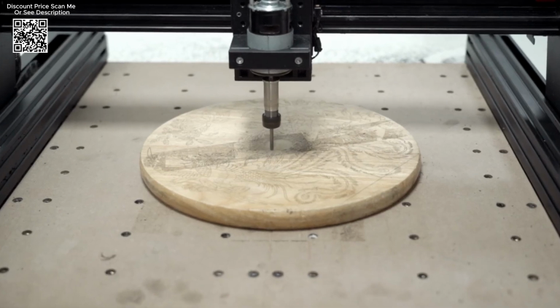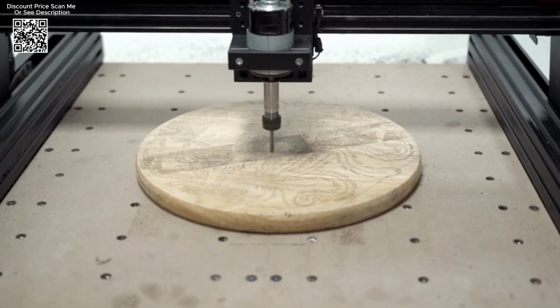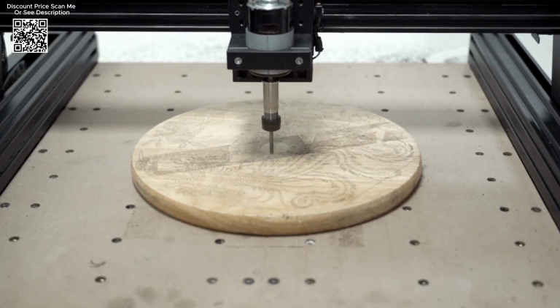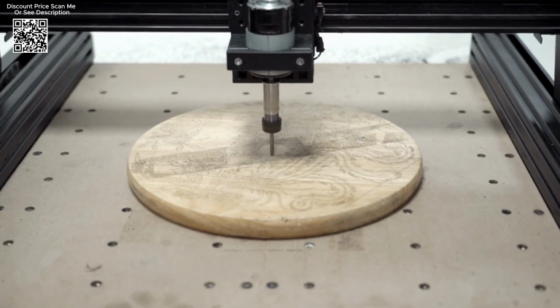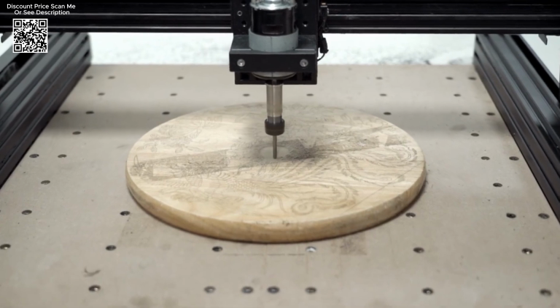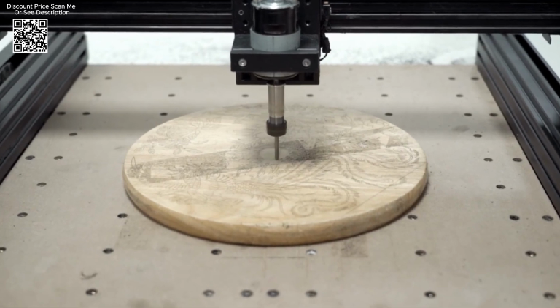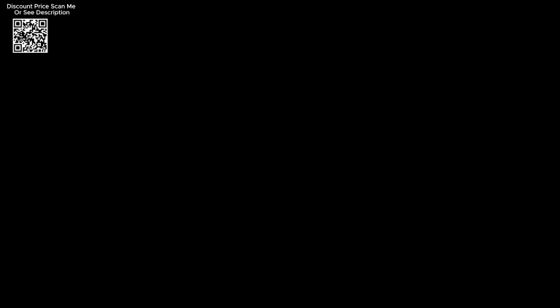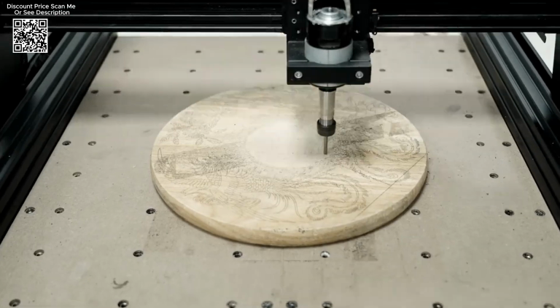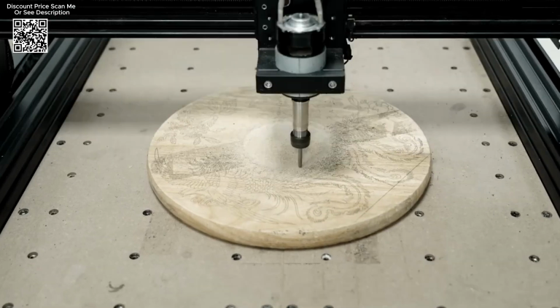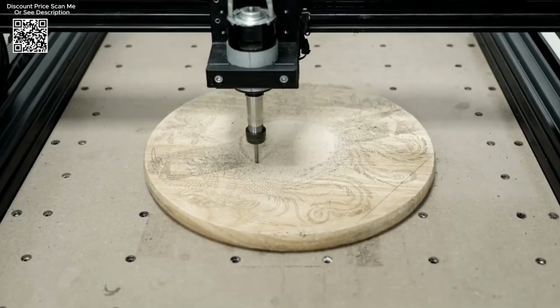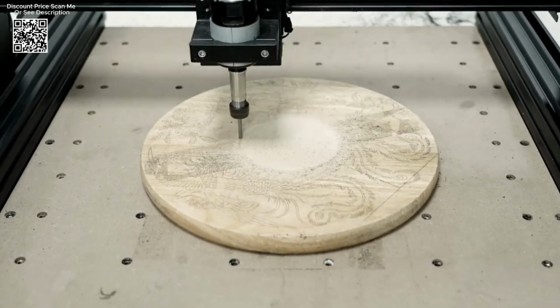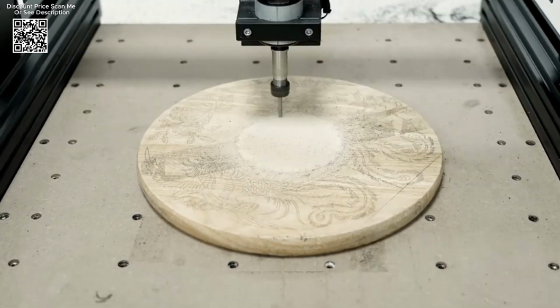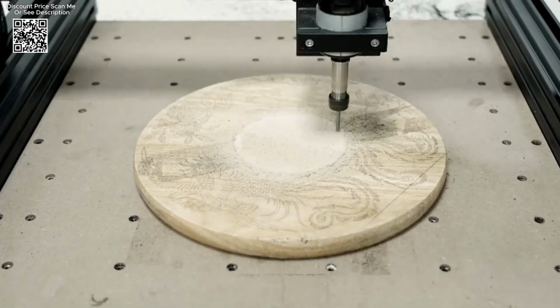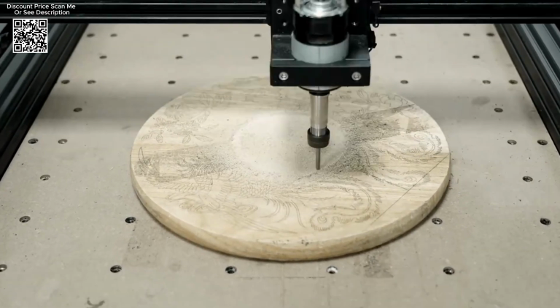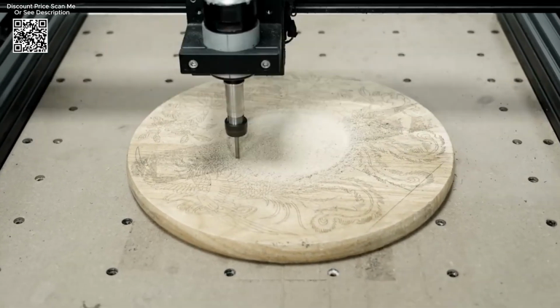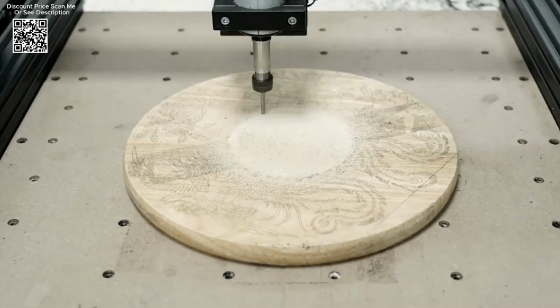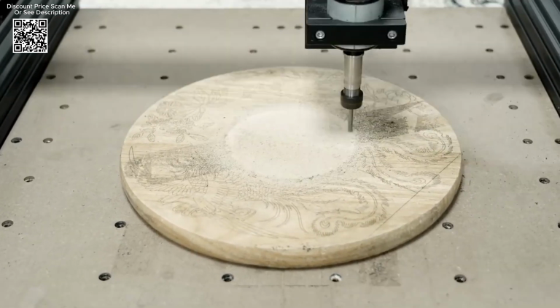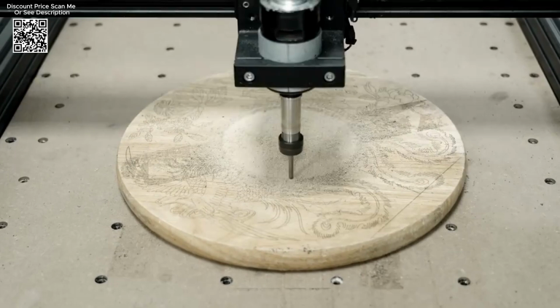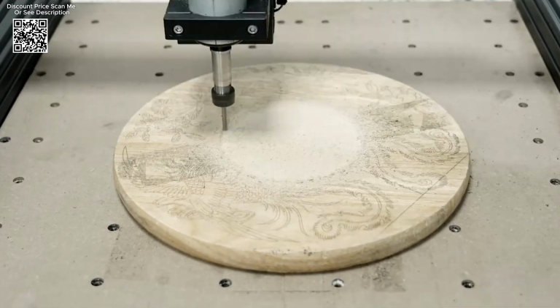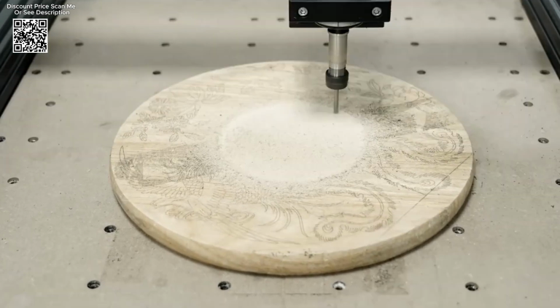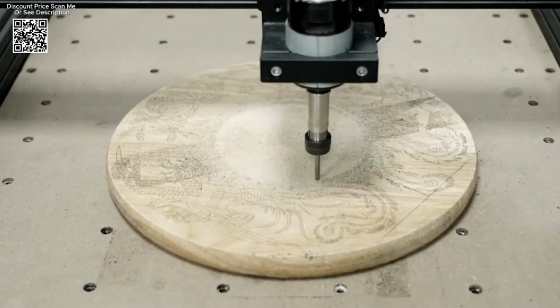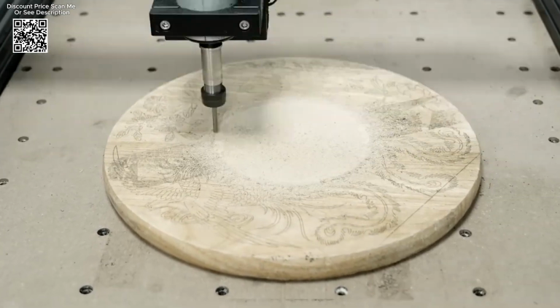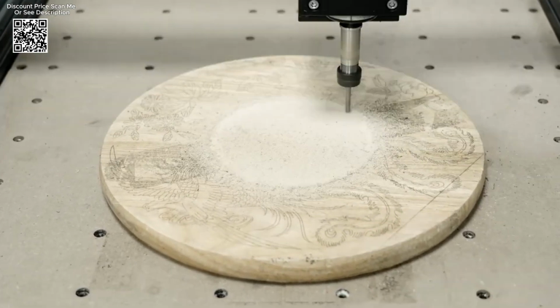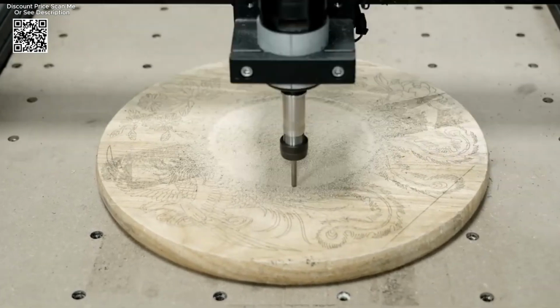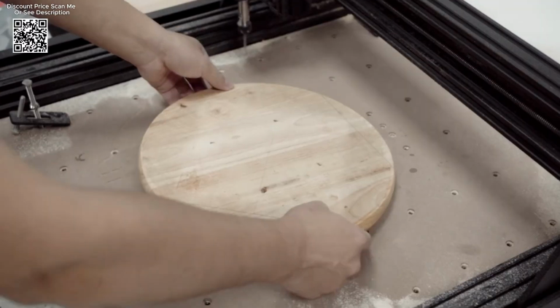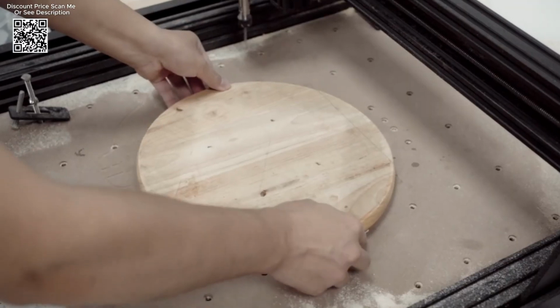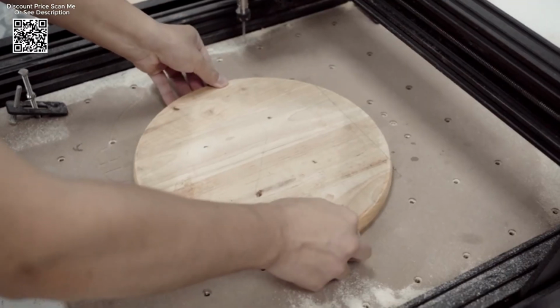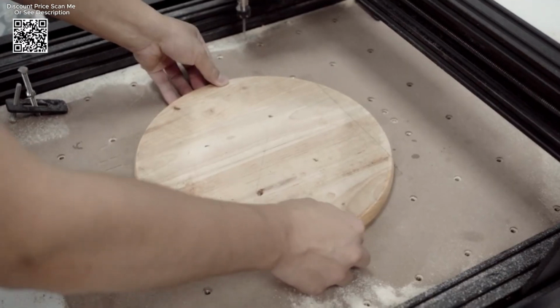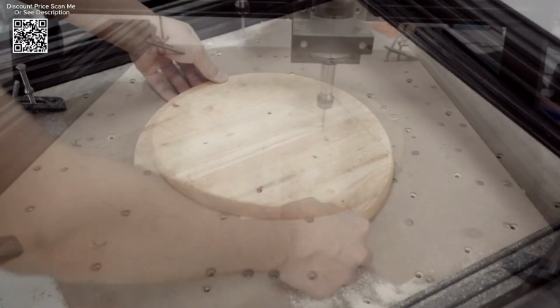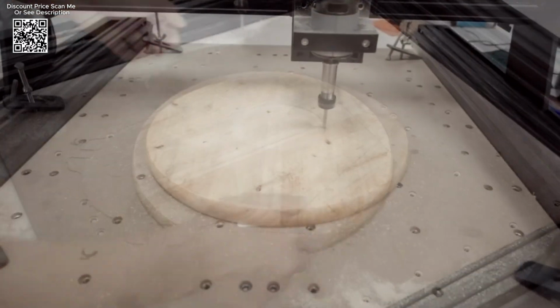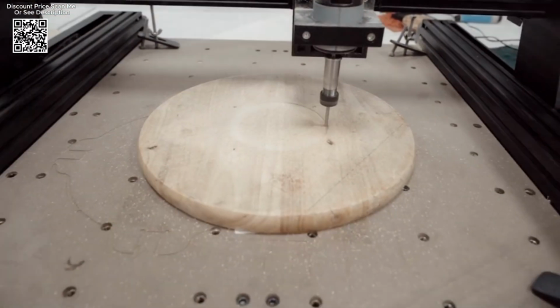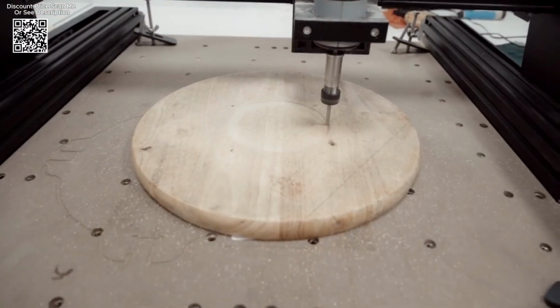Whether you're crafting intricate designs in wood, engraving precise details on metals, or exploring creative possibilities with PVC and epoxy, the TWADRIES TTC450 stands ready to deliver exceptional performance and reliability.